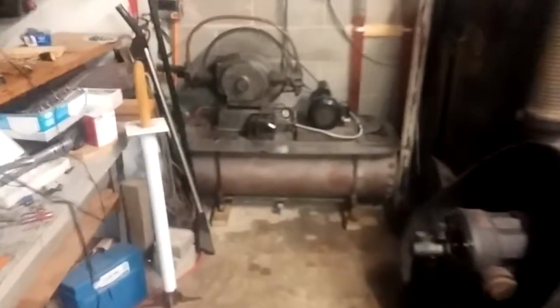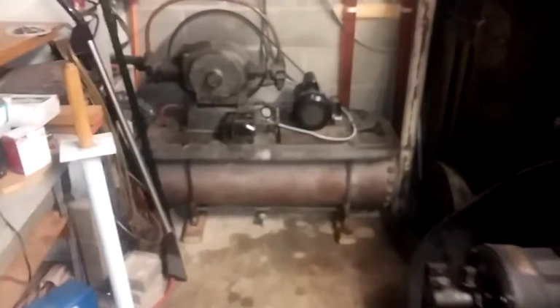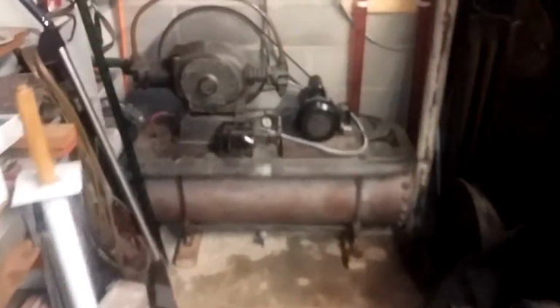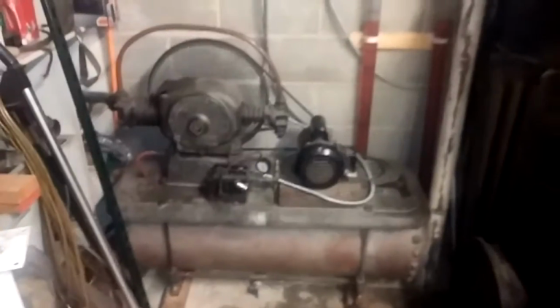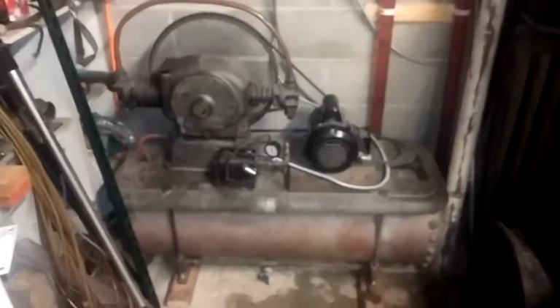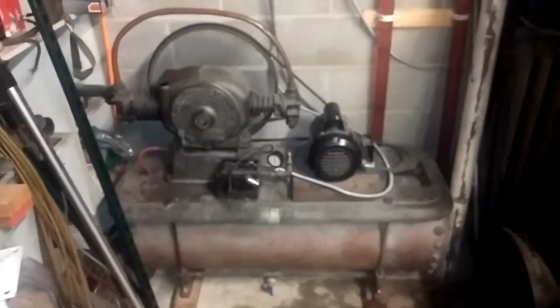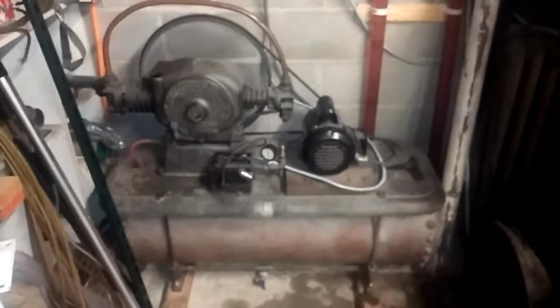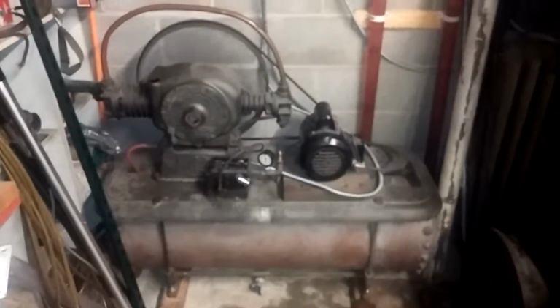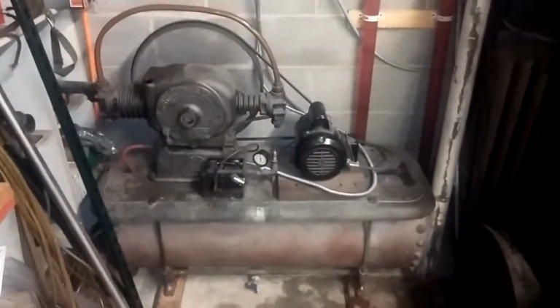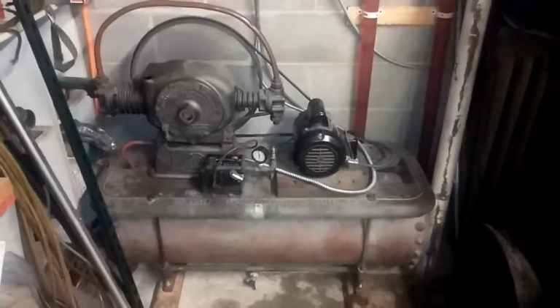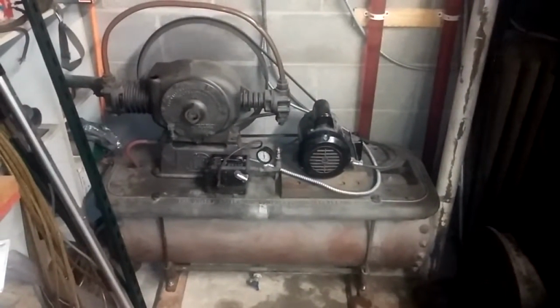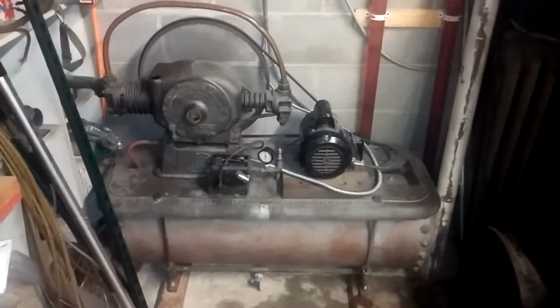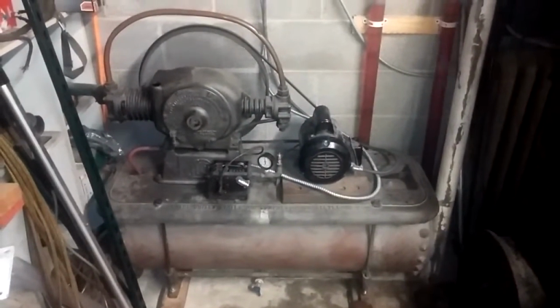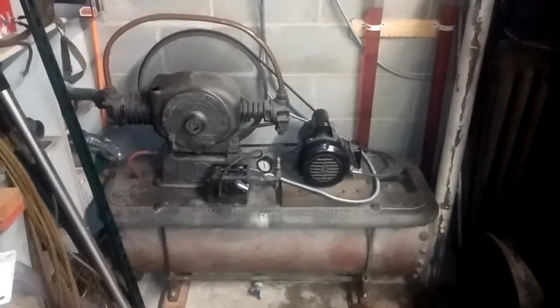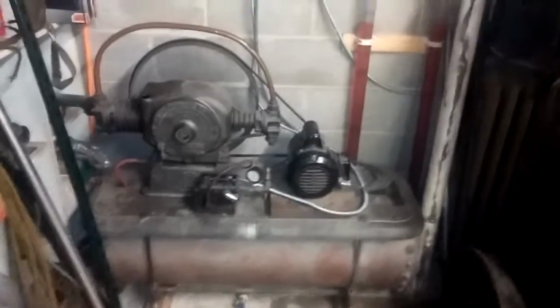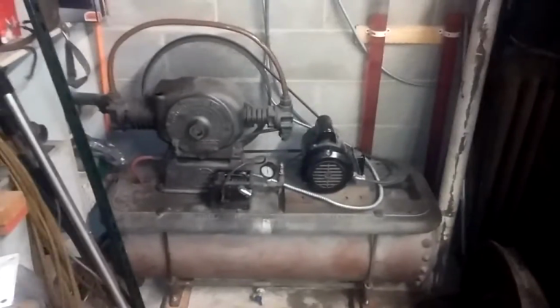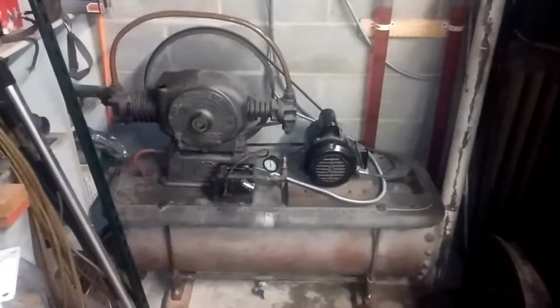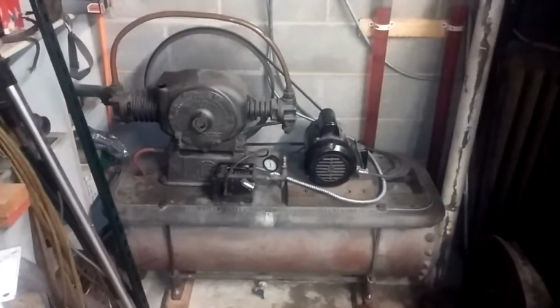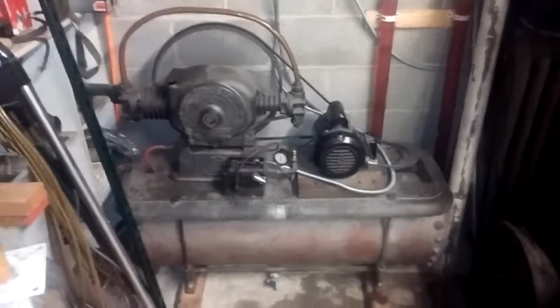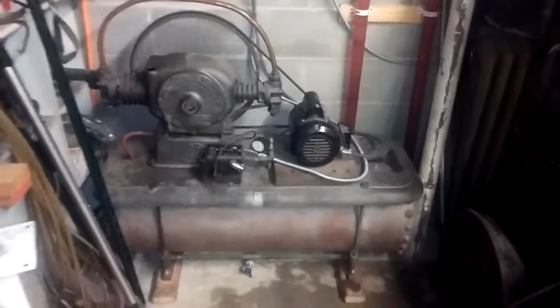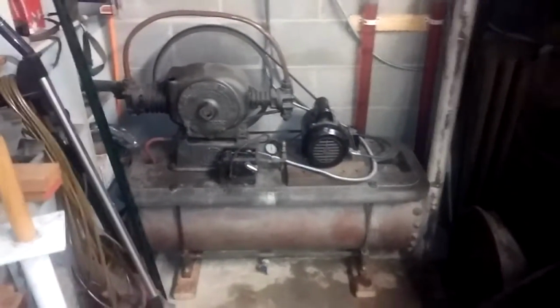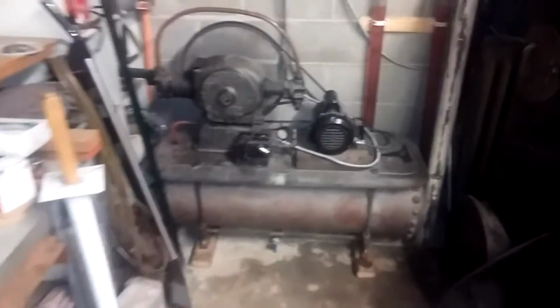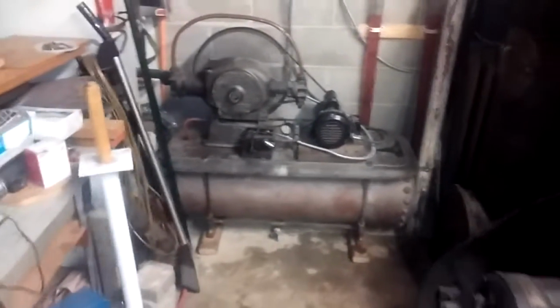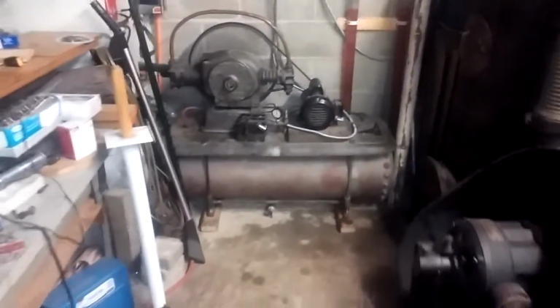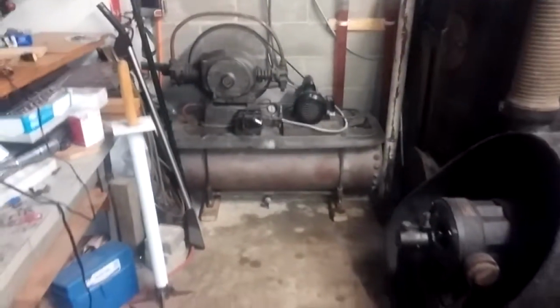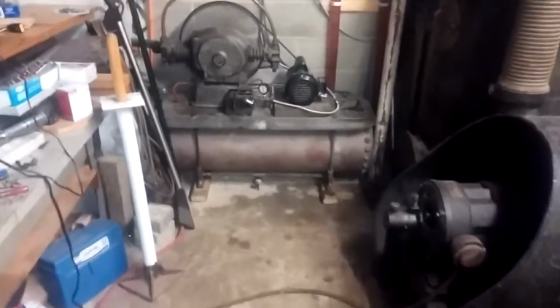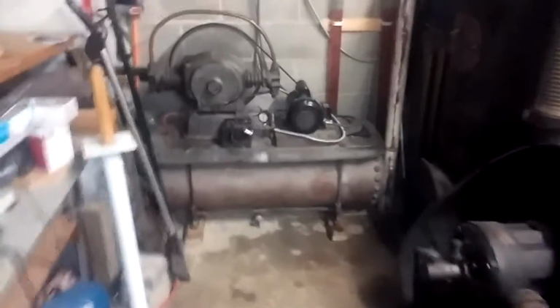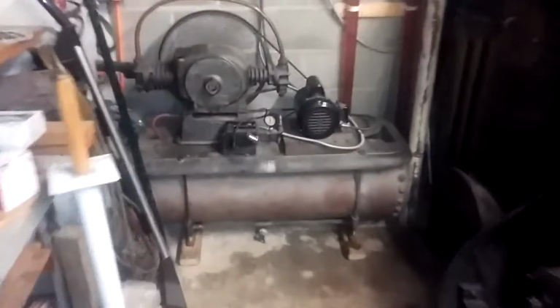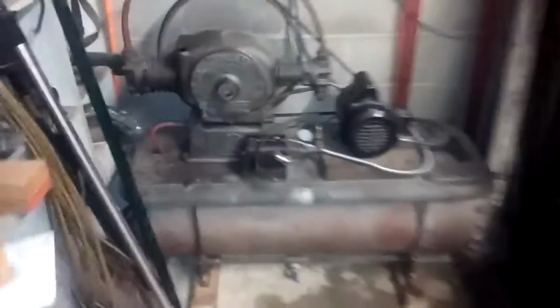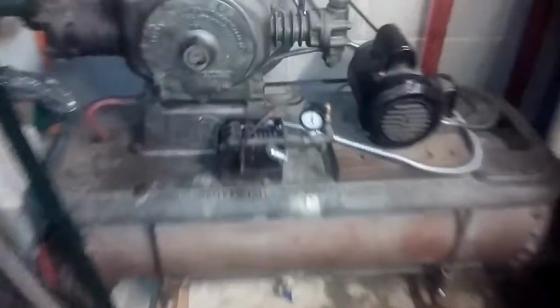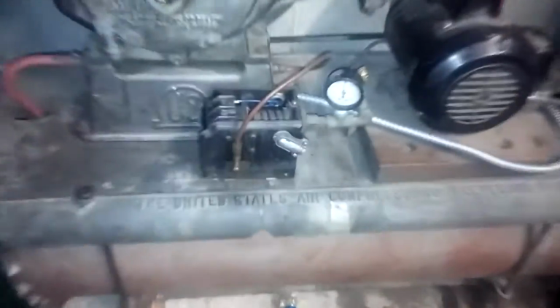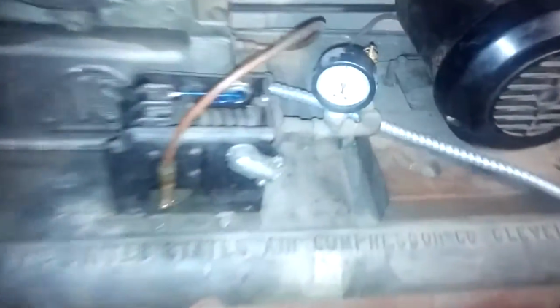So I'll press this and now it's running. You can hear it's nice and quiet and smooth — I love listening to this thing. It's so much more pleasant than any modern compressor. That'll shut off when the gauge gets up to about 120.